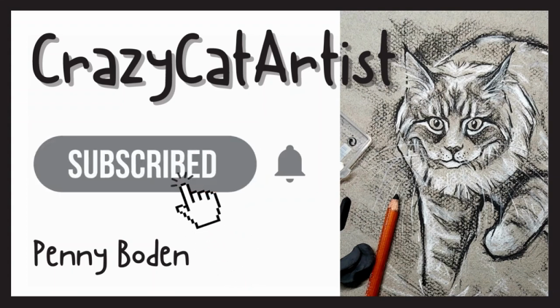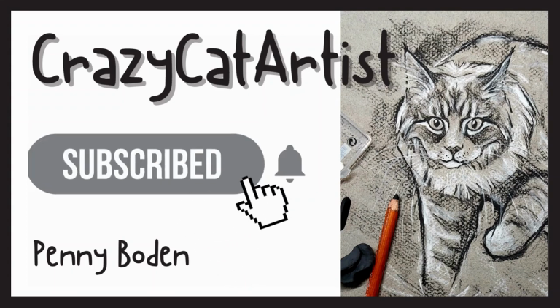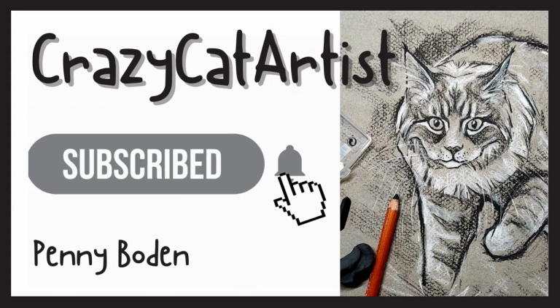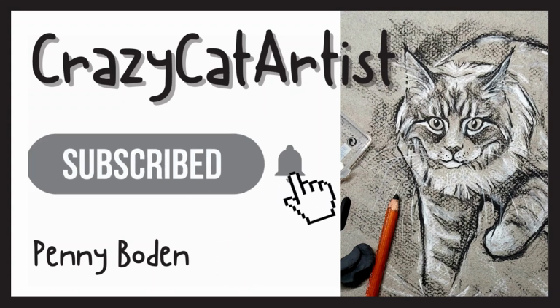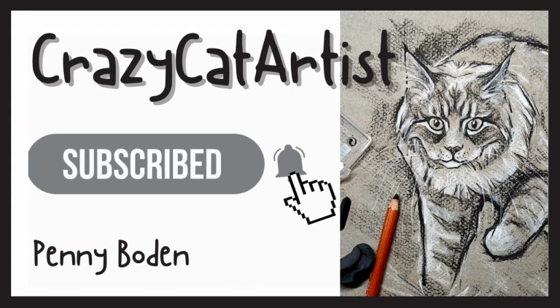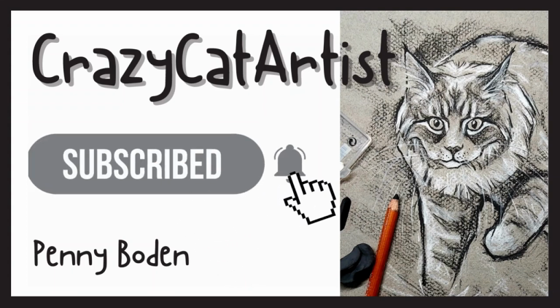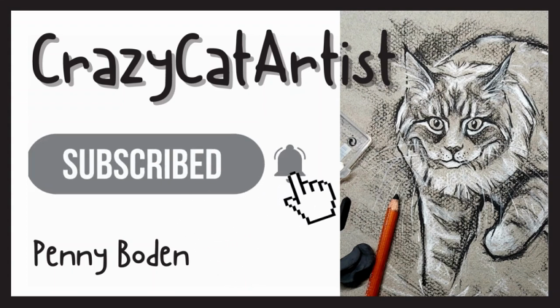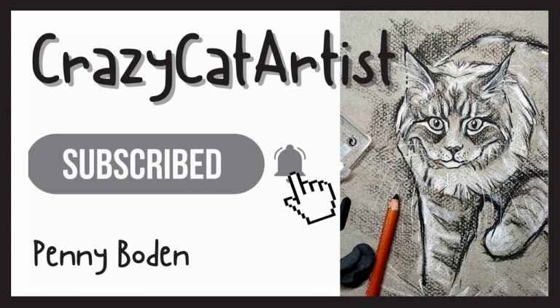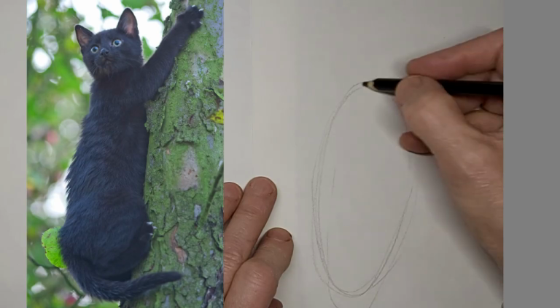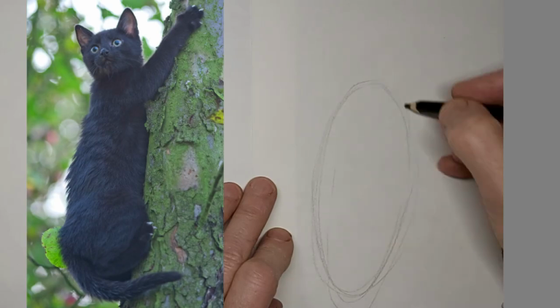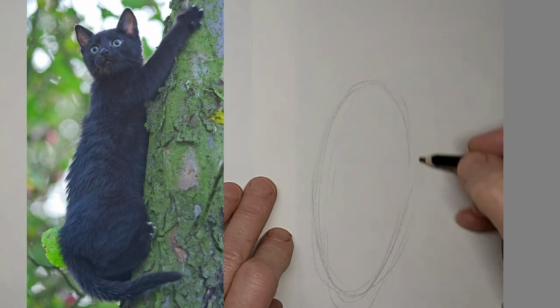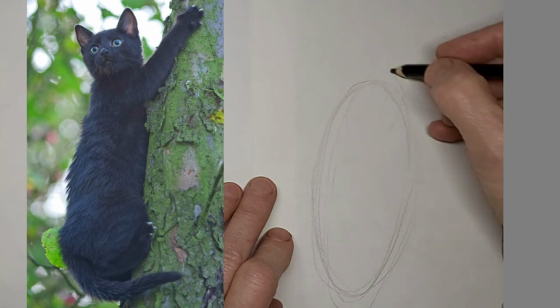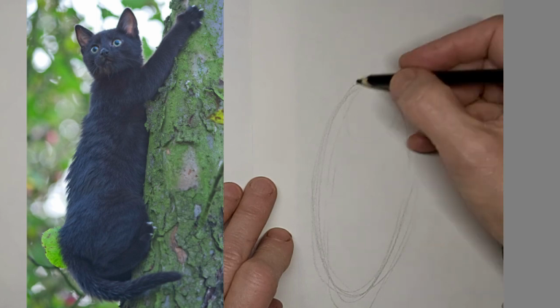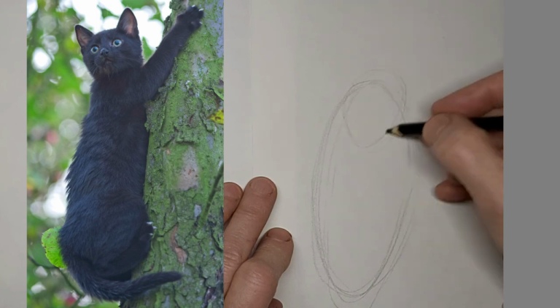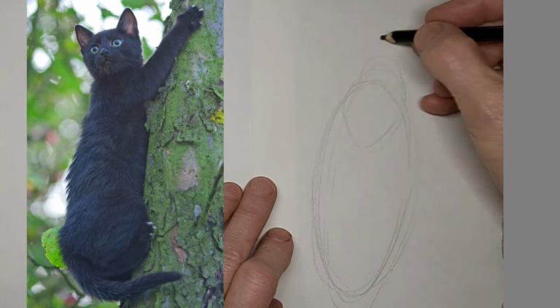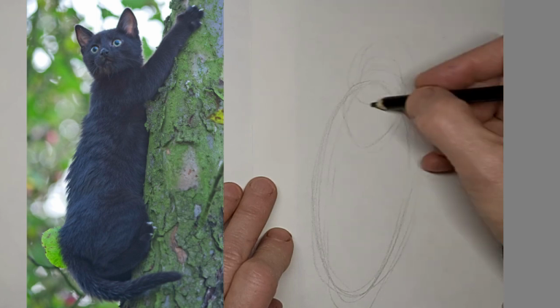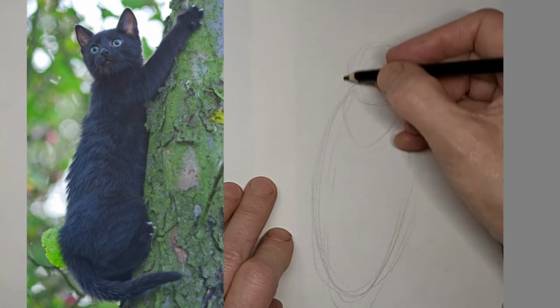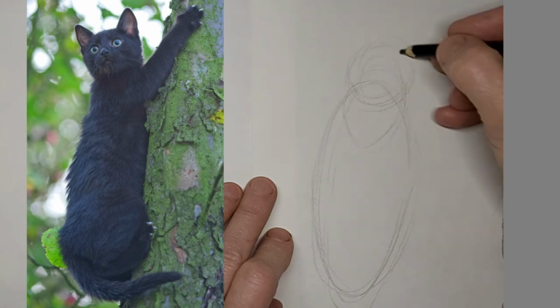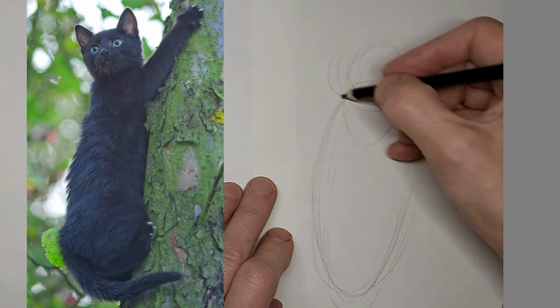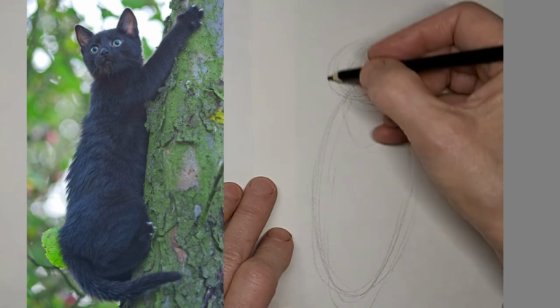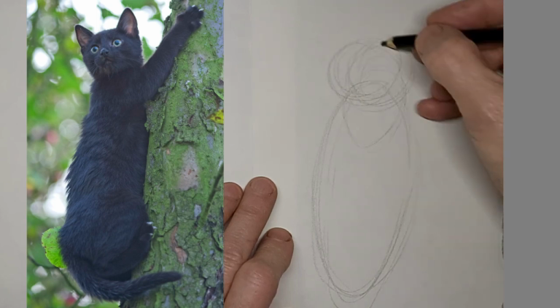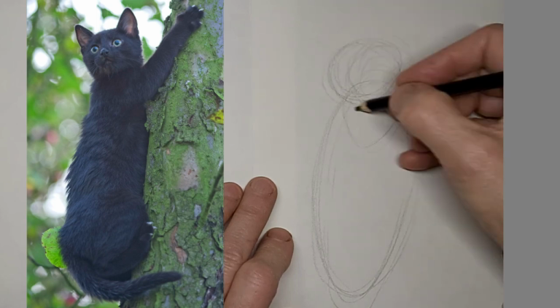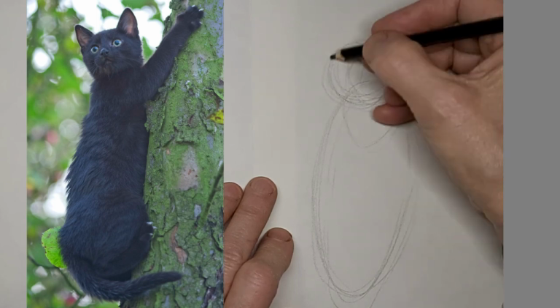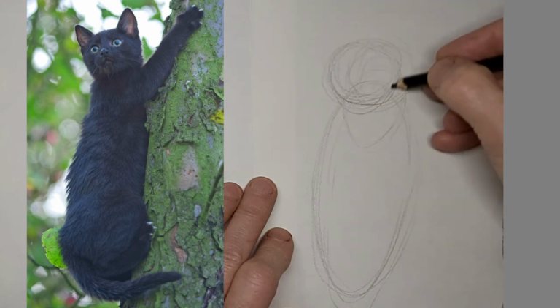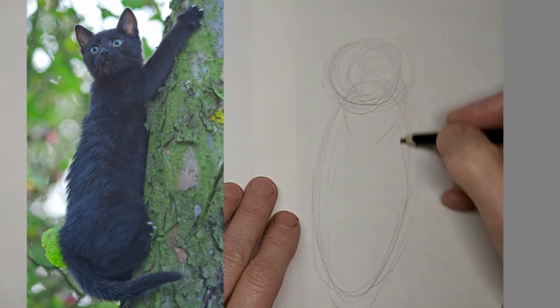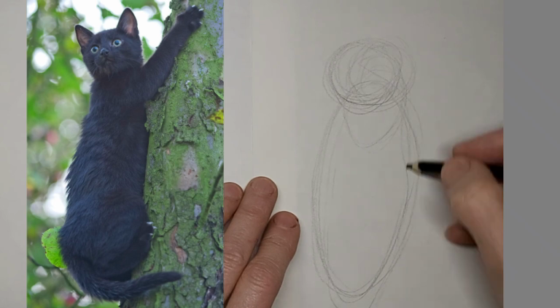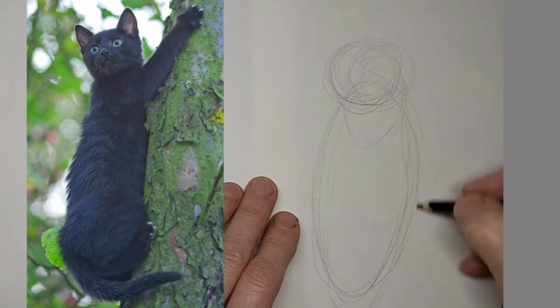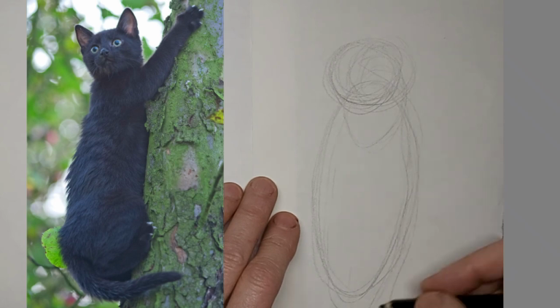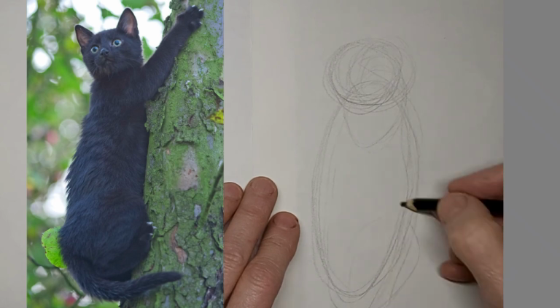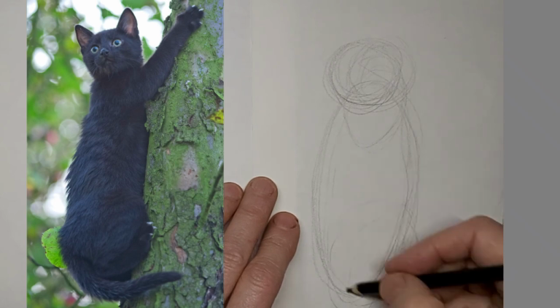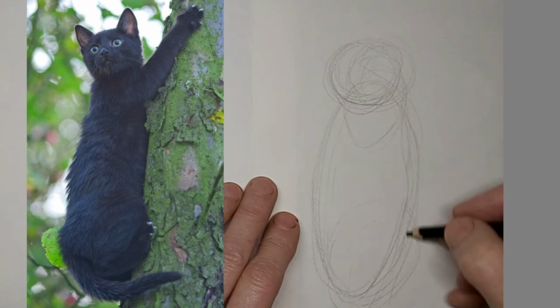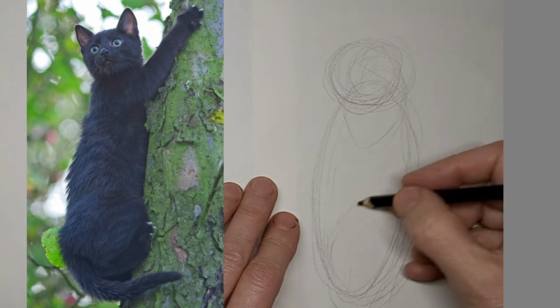Meow. Hi, it's Penny Bowden, crazy cat artist here. Just mapping out this kitty, this tree-climbing kitty.